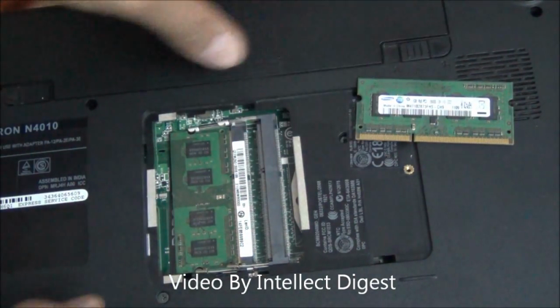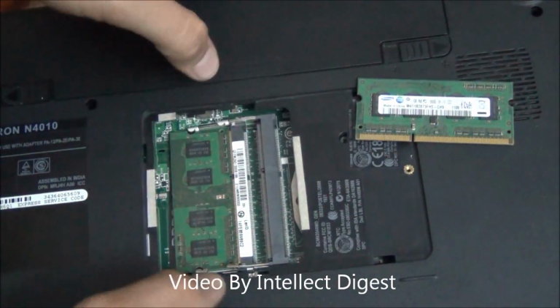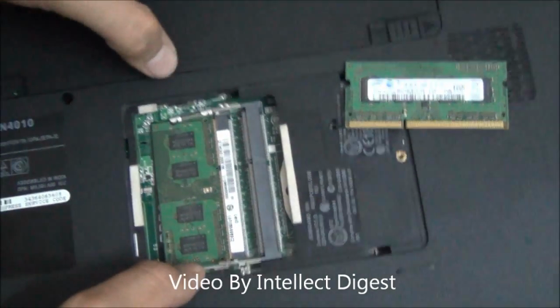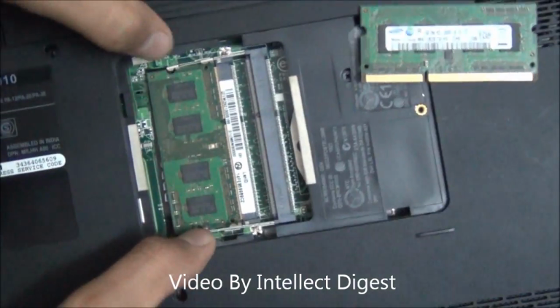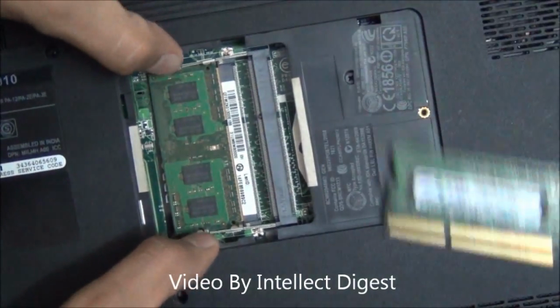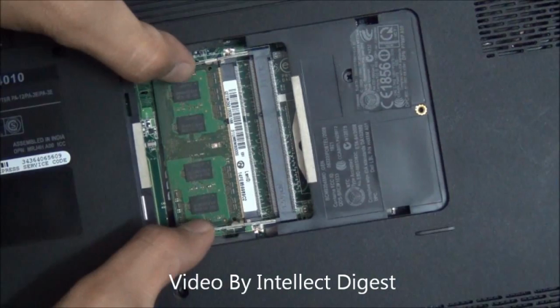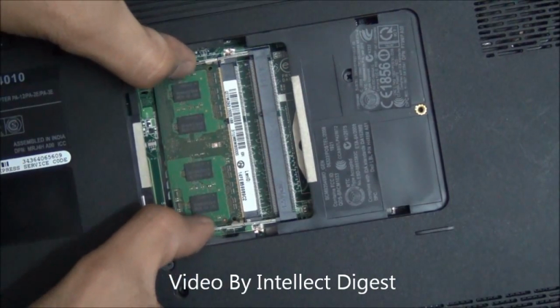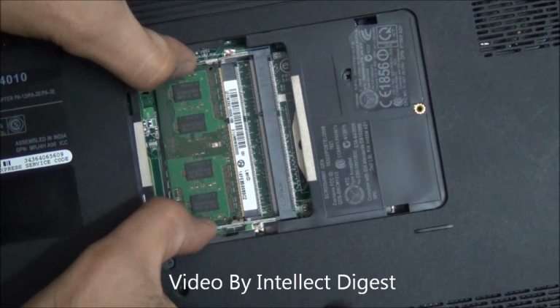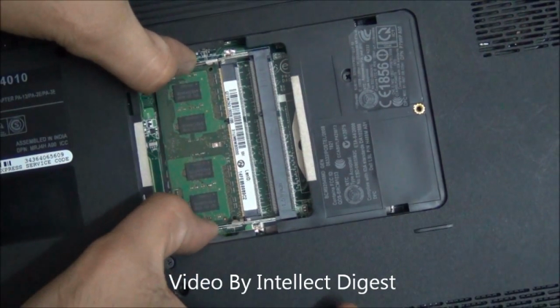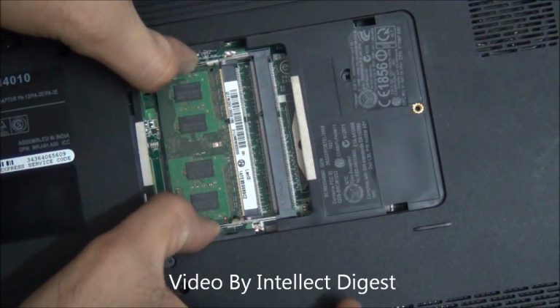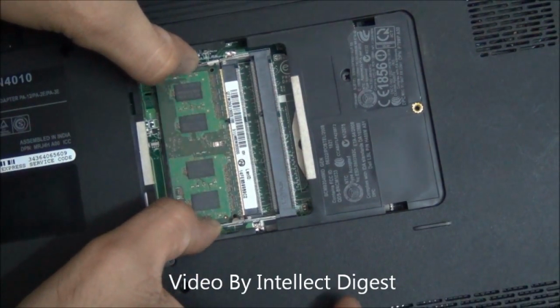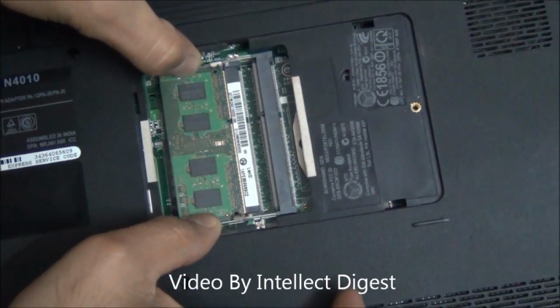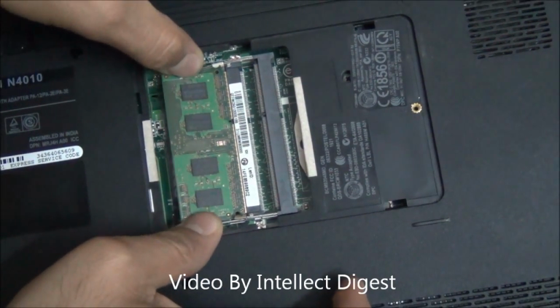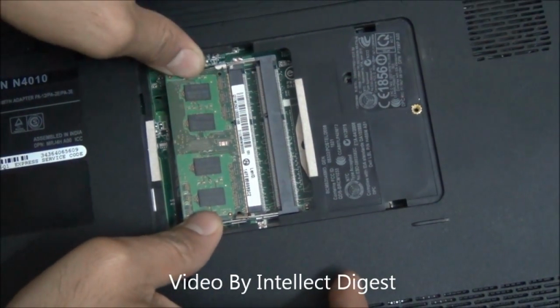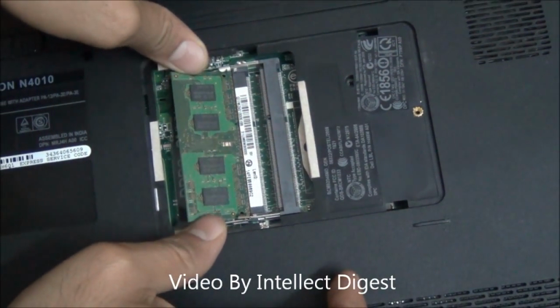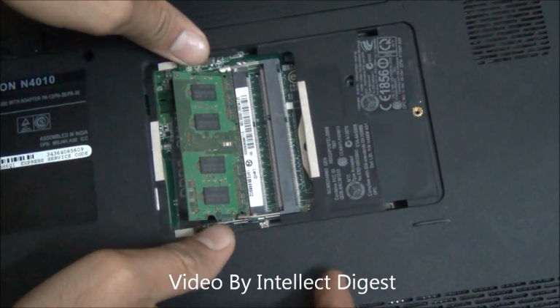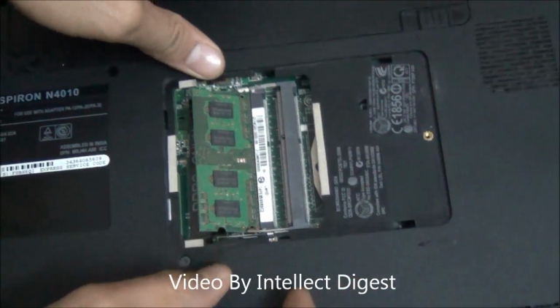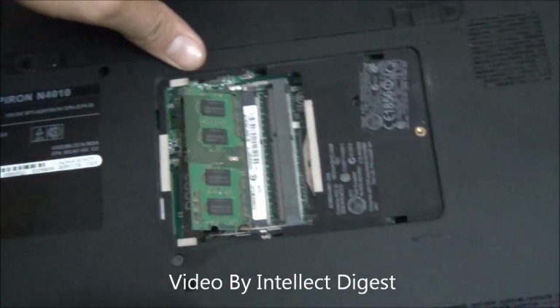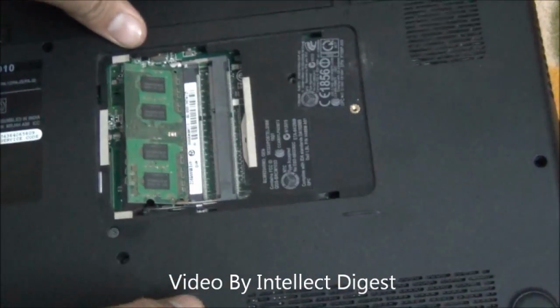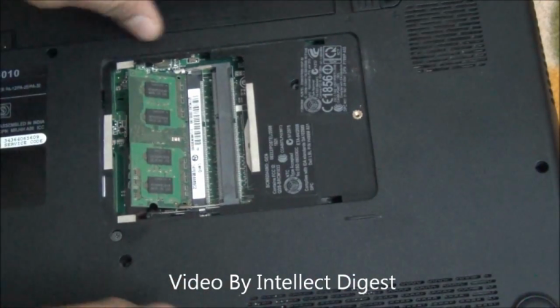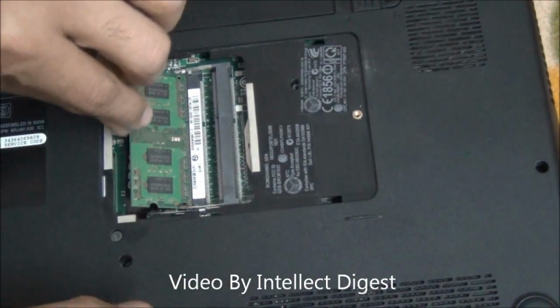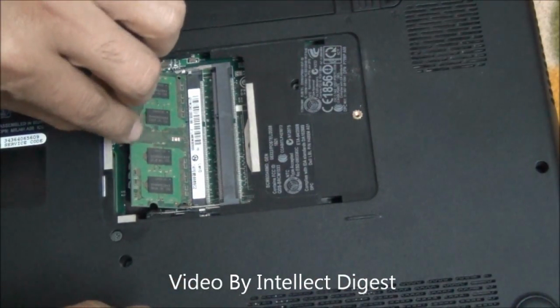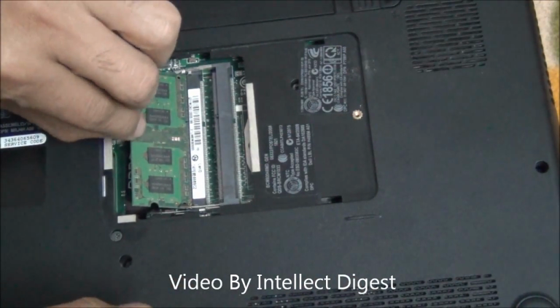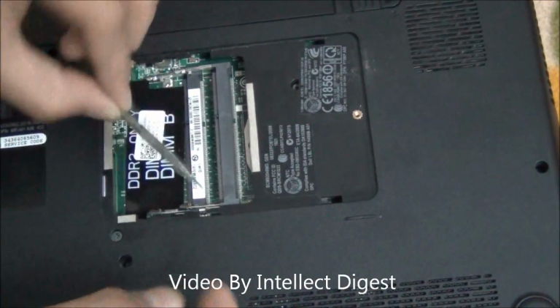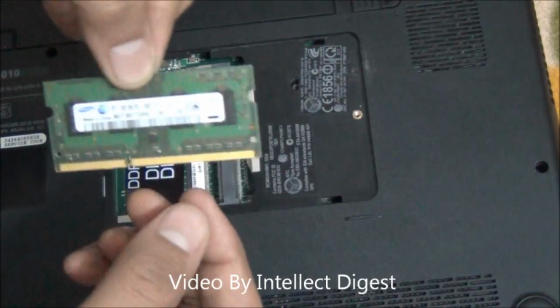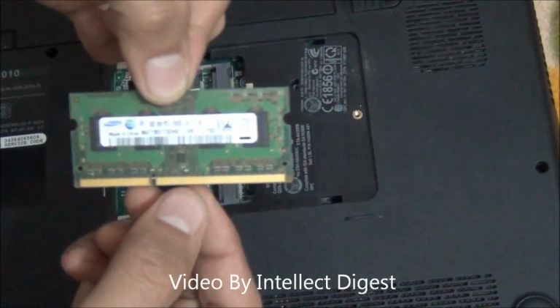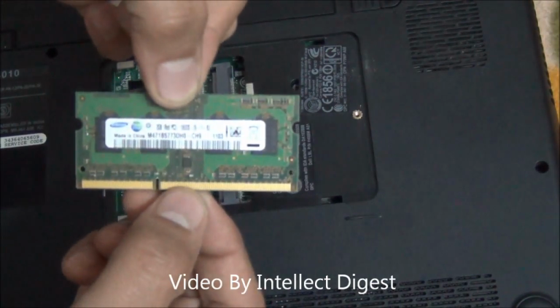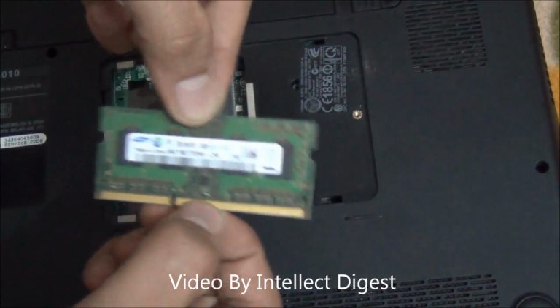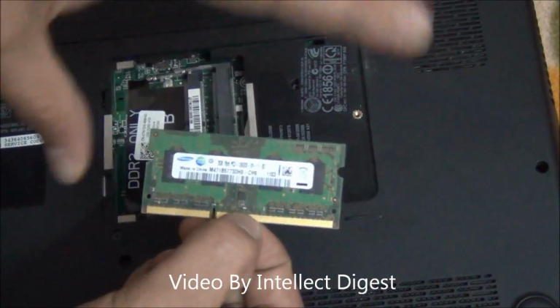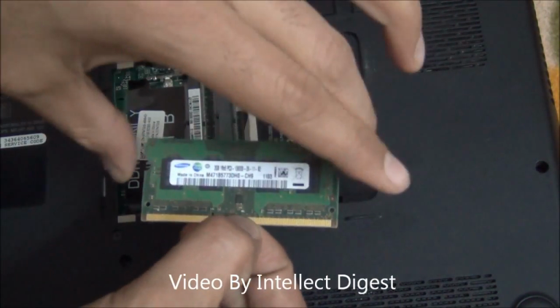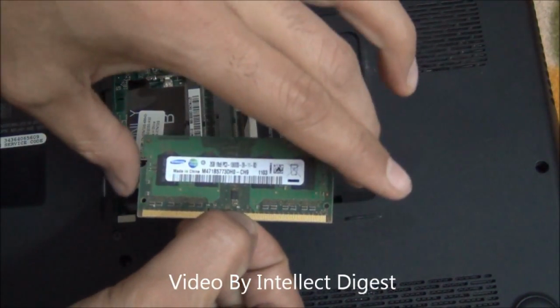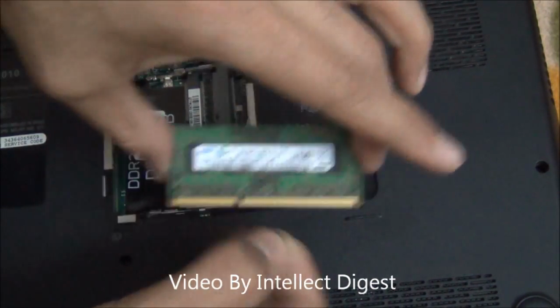Similarly, there are two metal pieces on the lower RAM module. It will also pop up like this. So here you have the other RAM module.